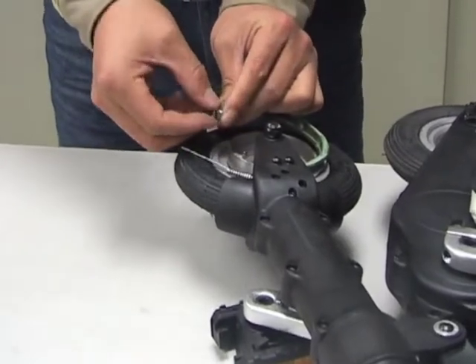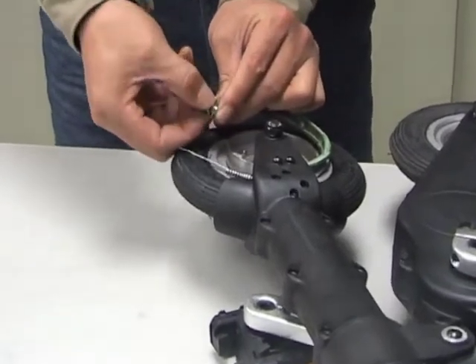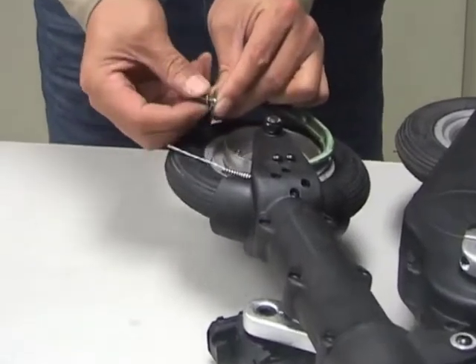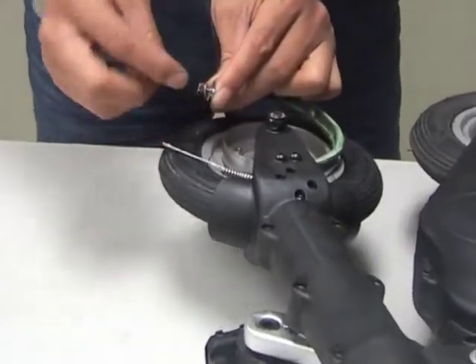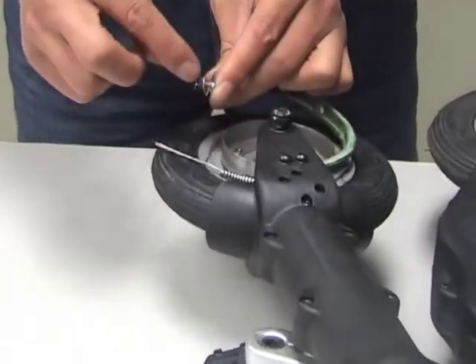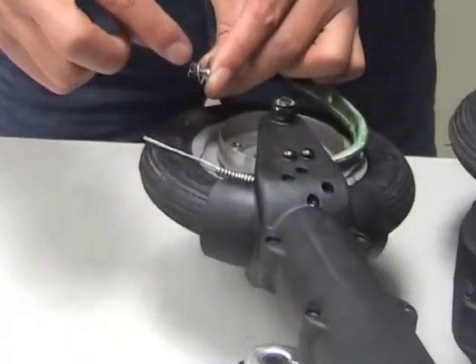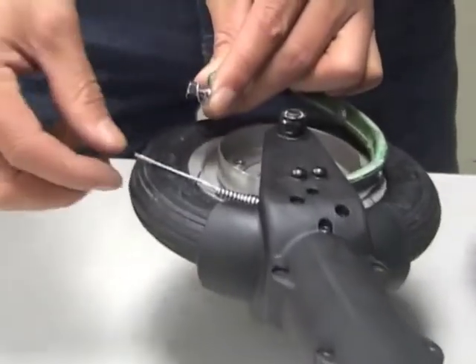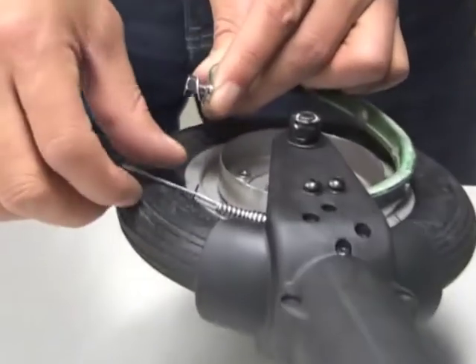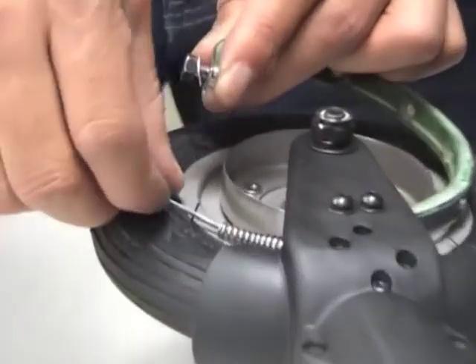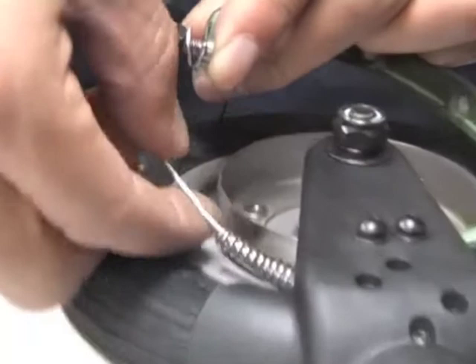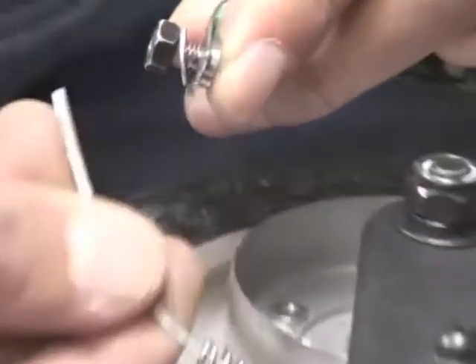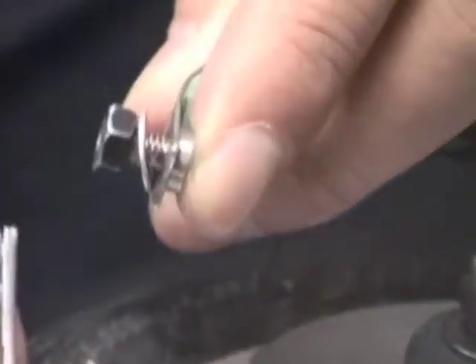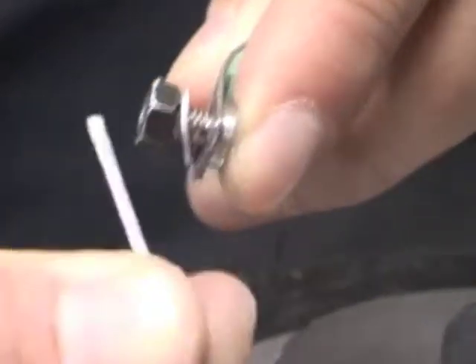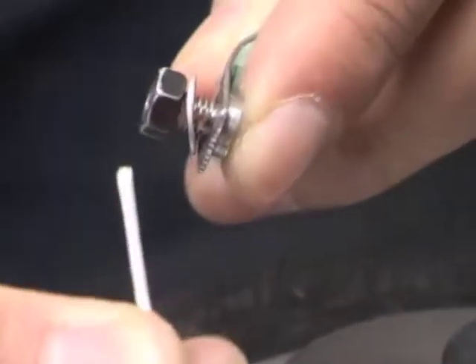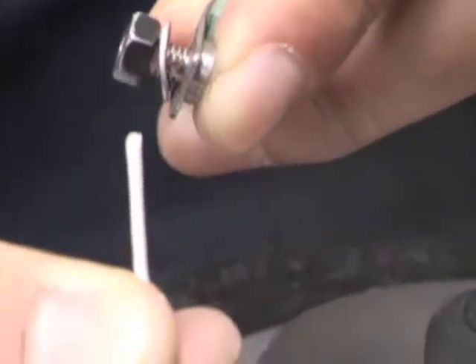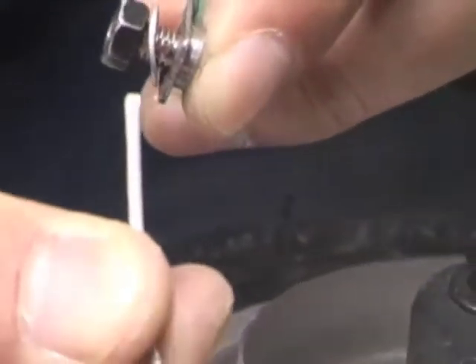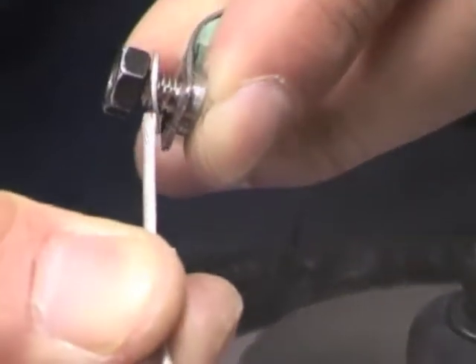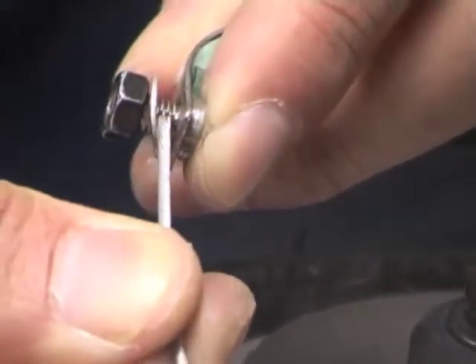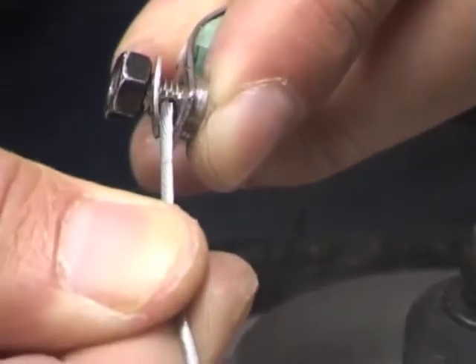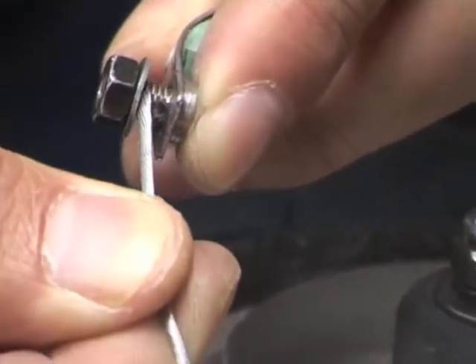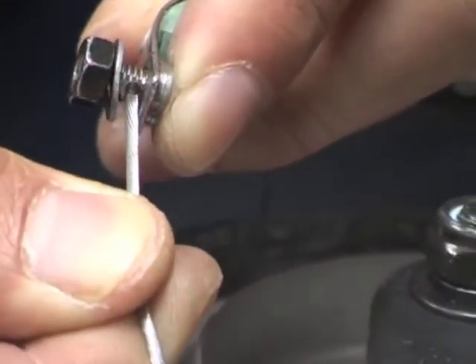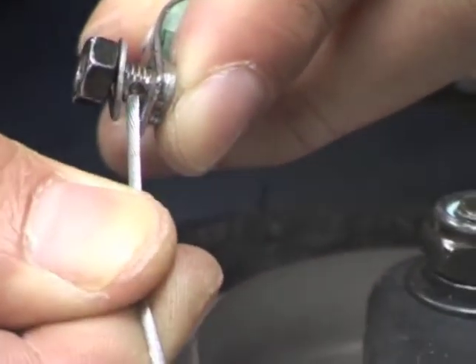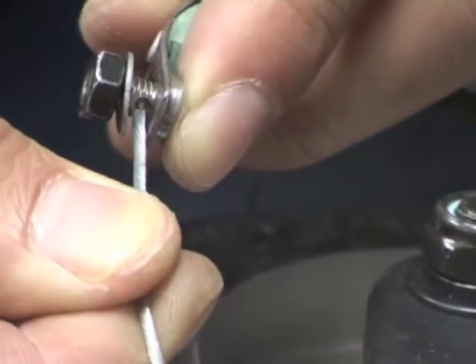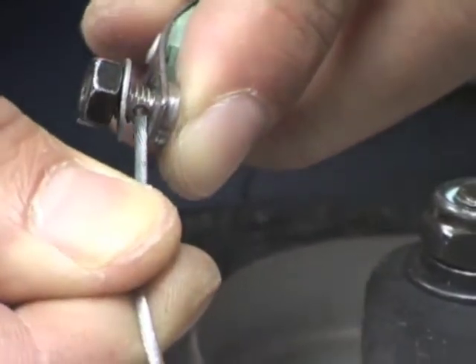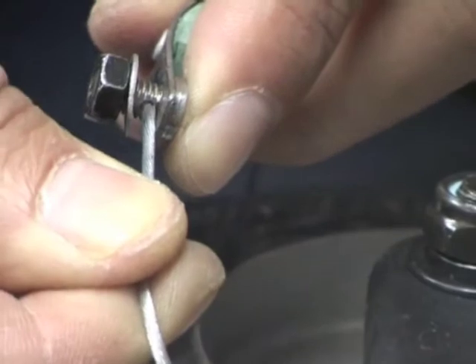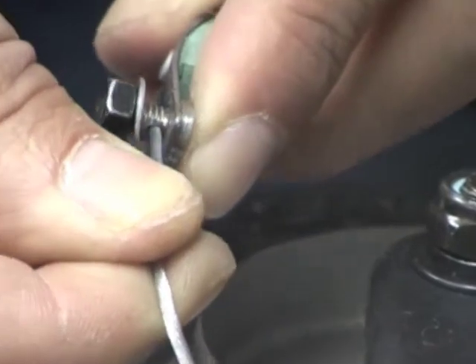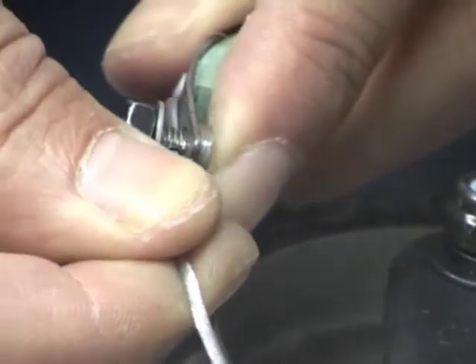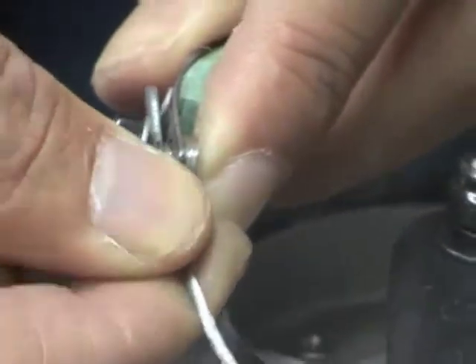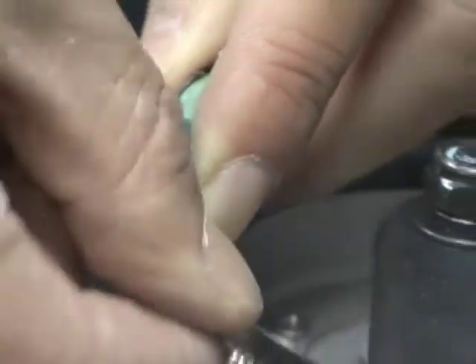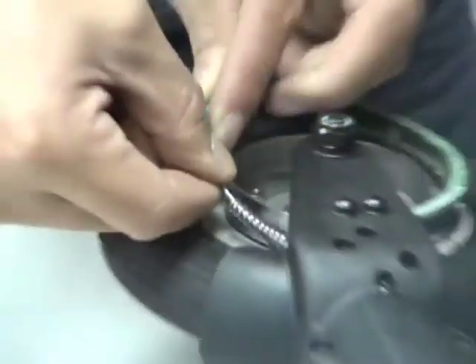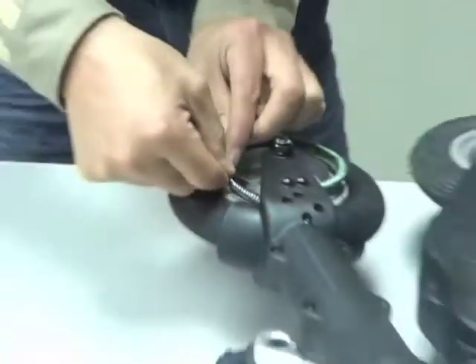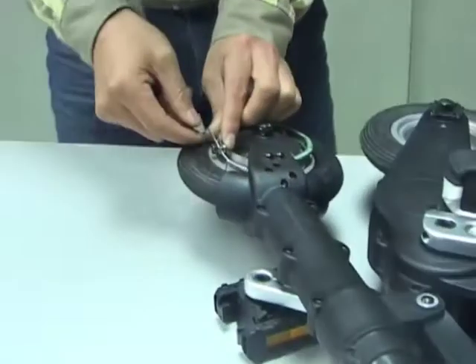Ensure the brake spring is still in position on the cable, then pass the cable through the brake clamp ensuring that the washer is on the same side as marked.